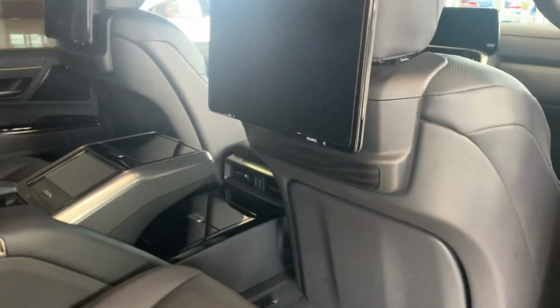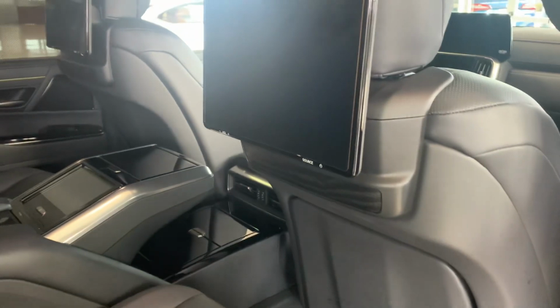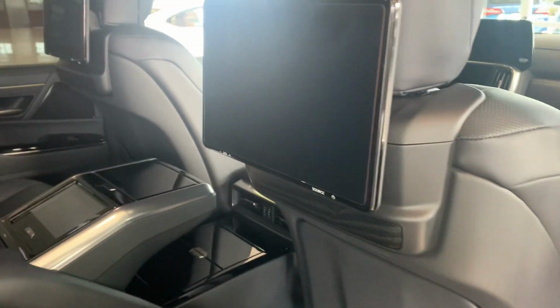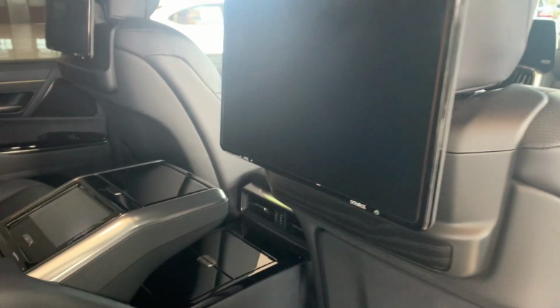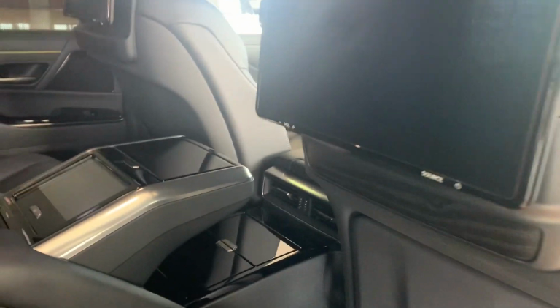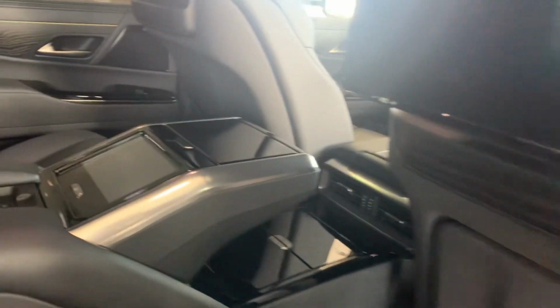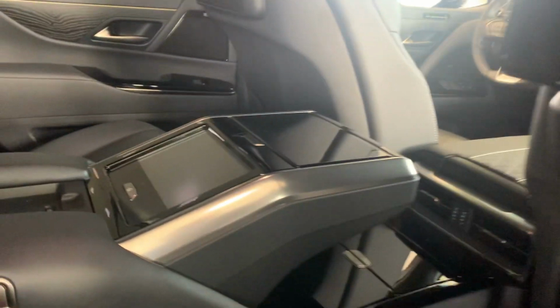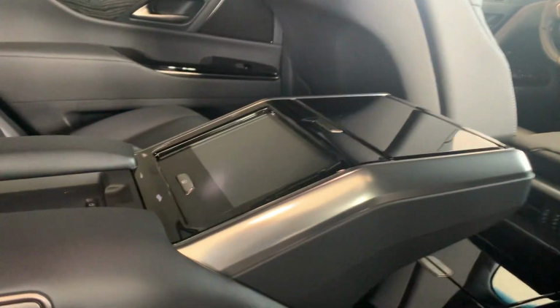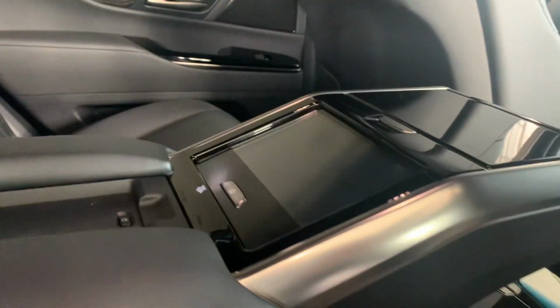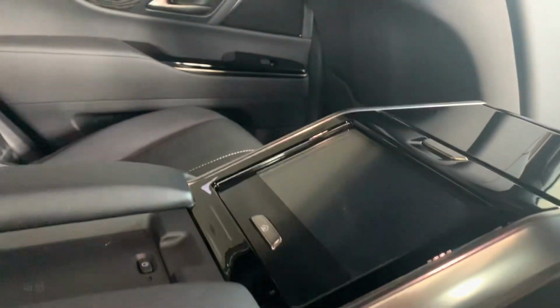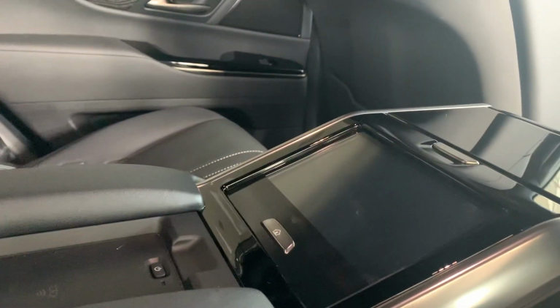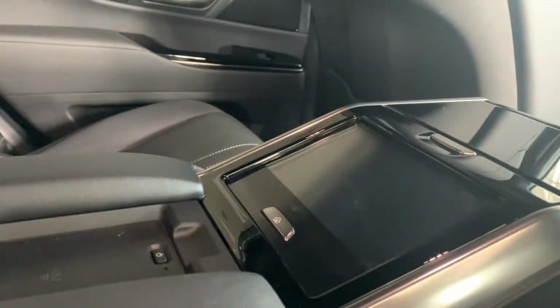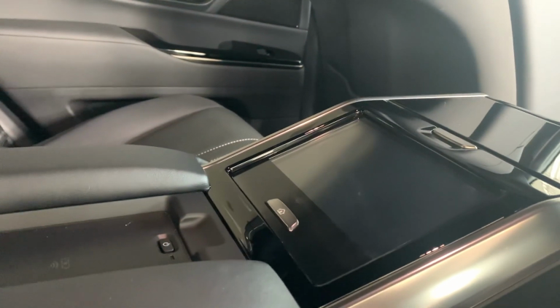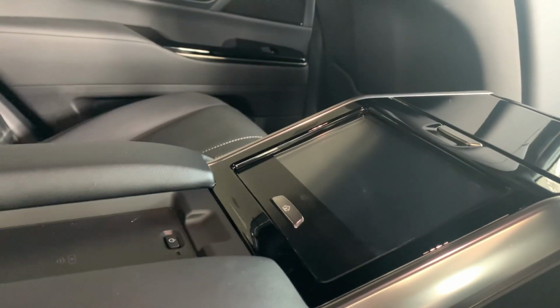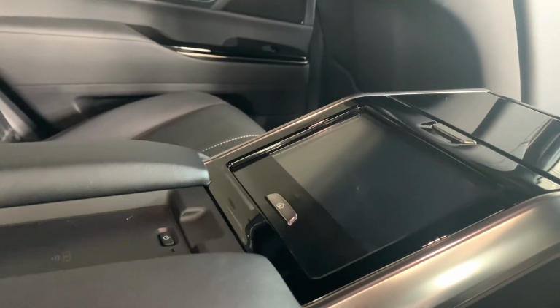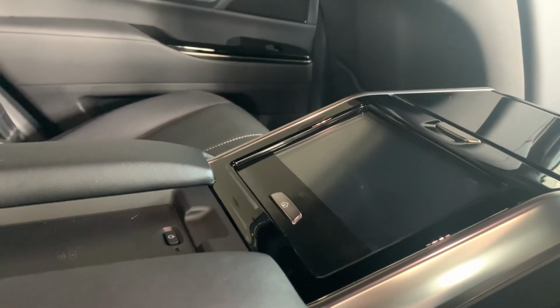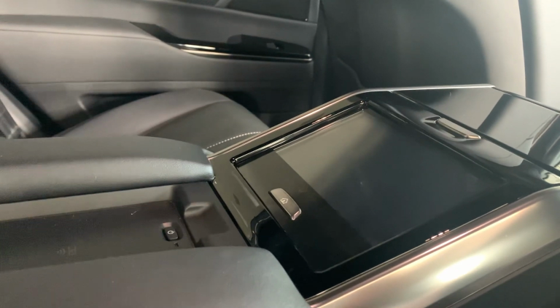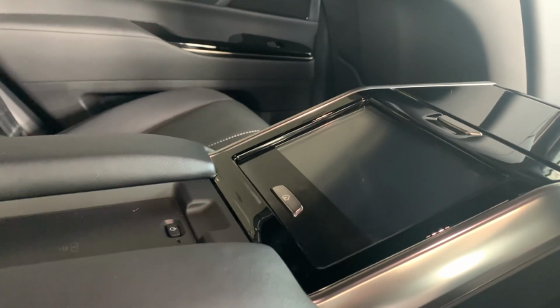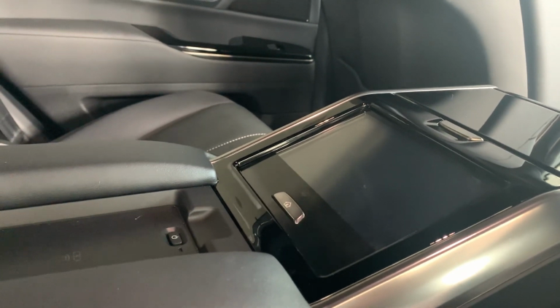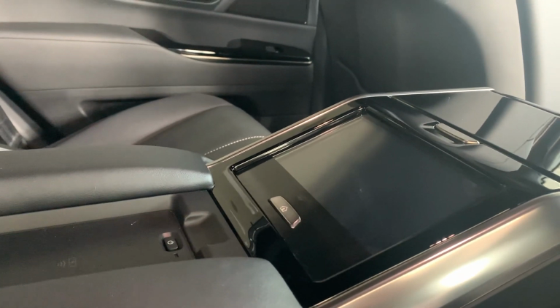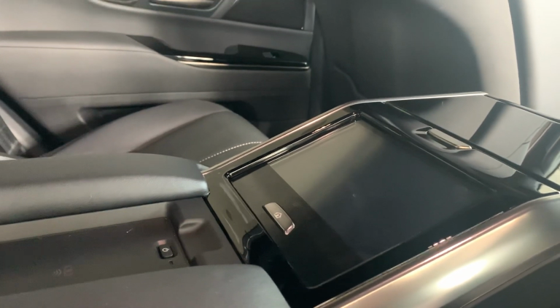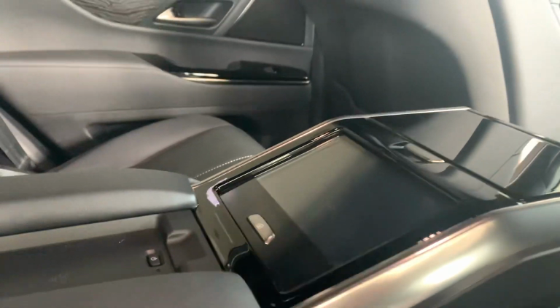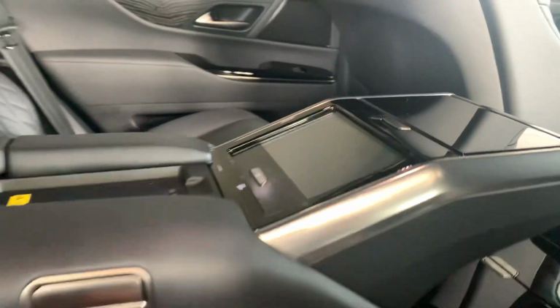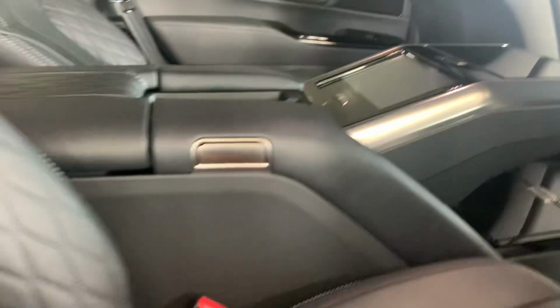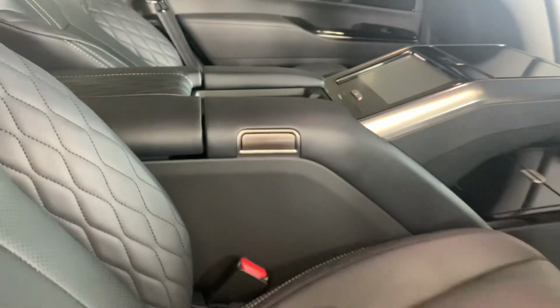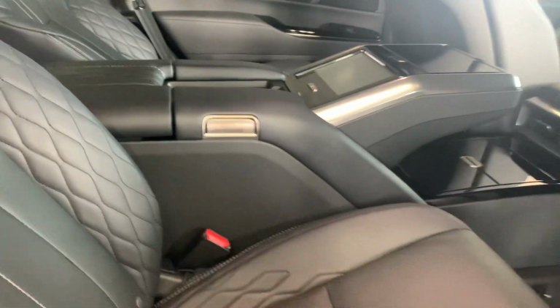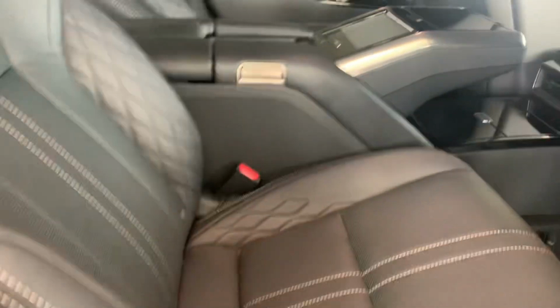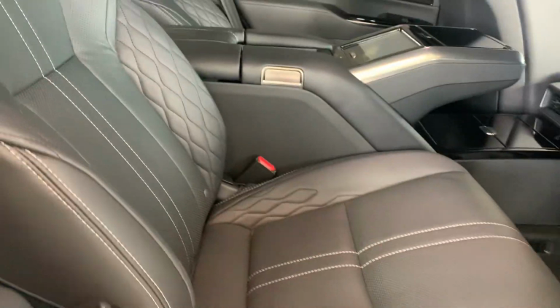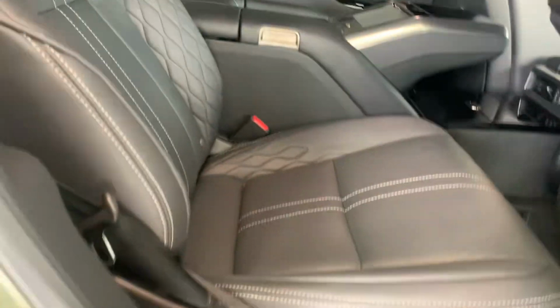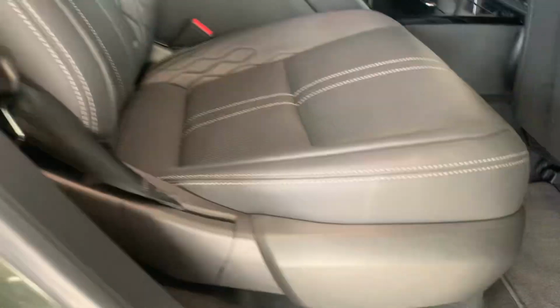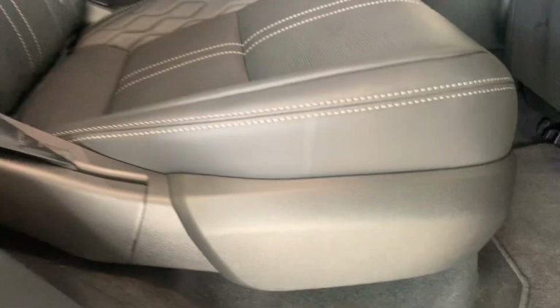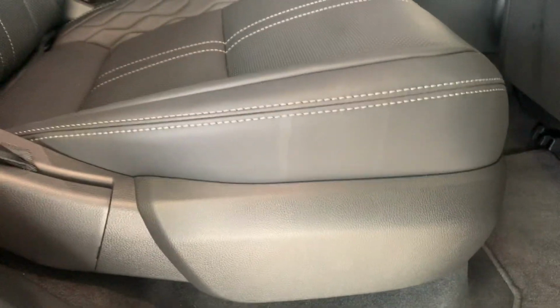Rear seat entertainment is included, with total adjustments available from the rear seat as well. The seats will also kick out.